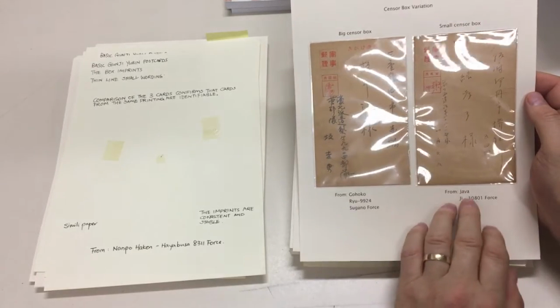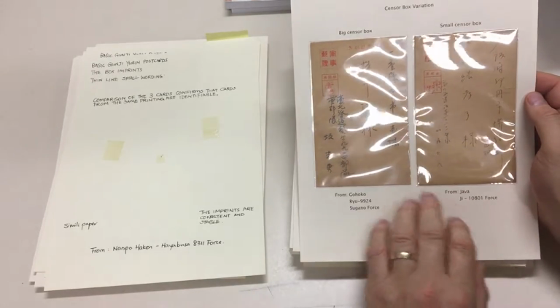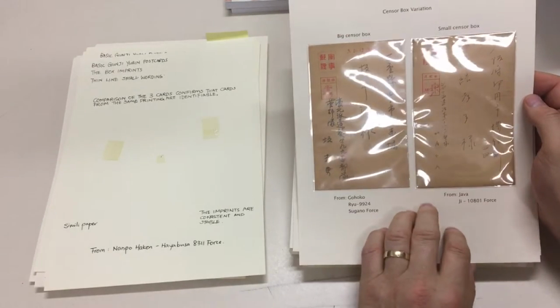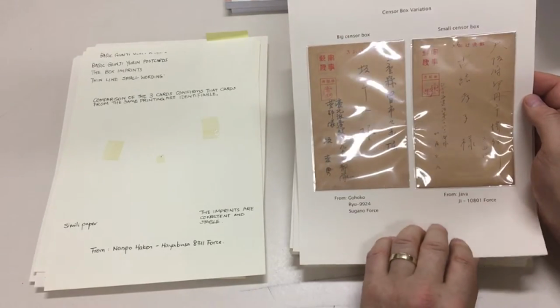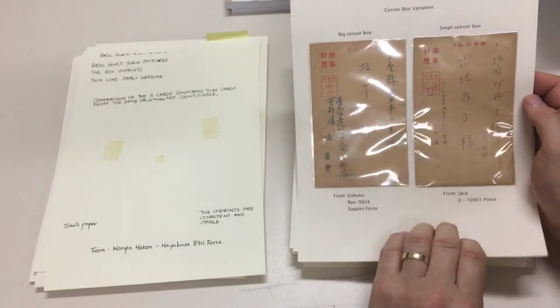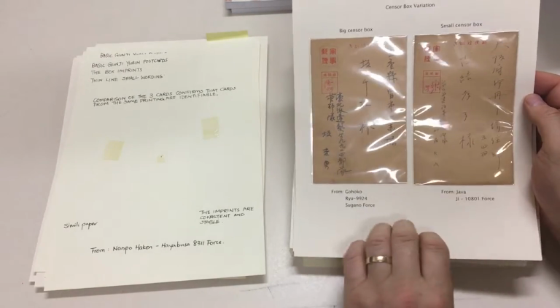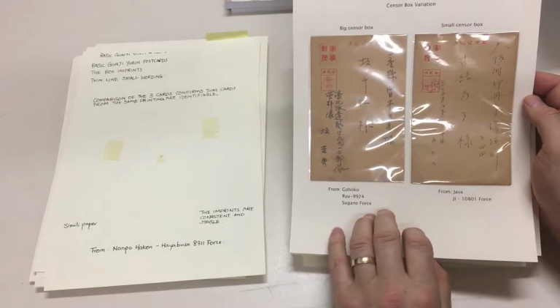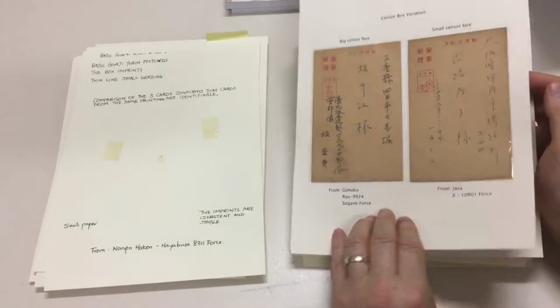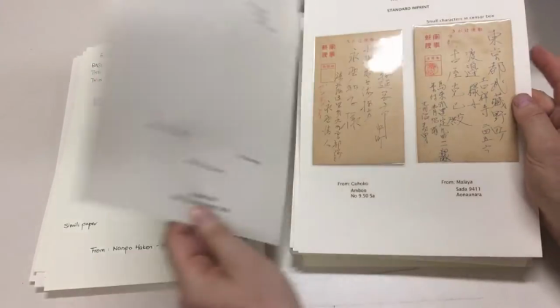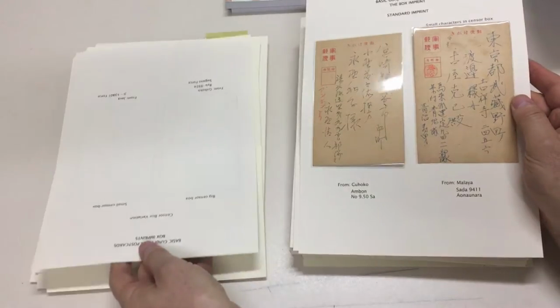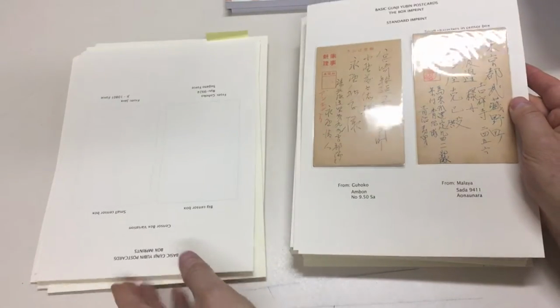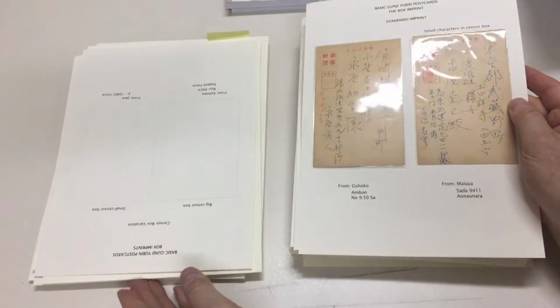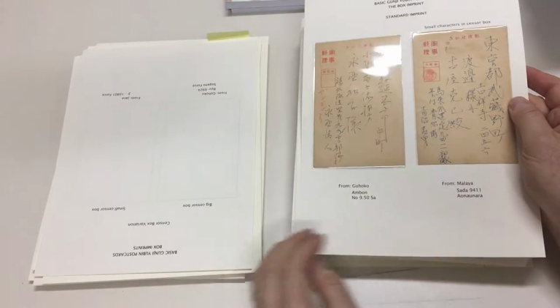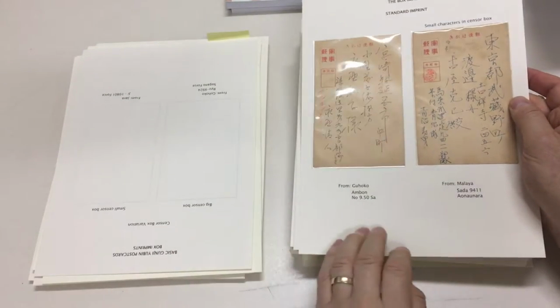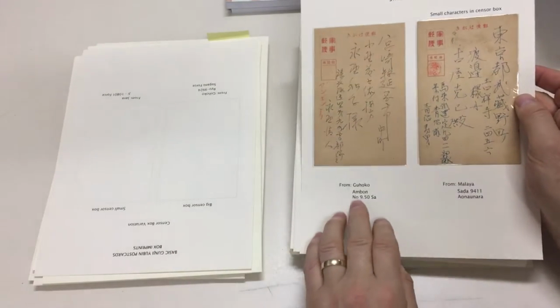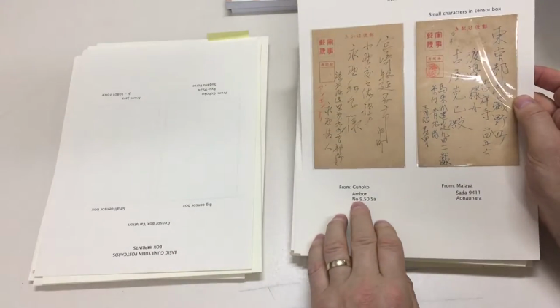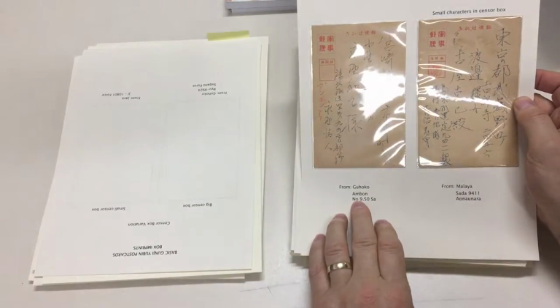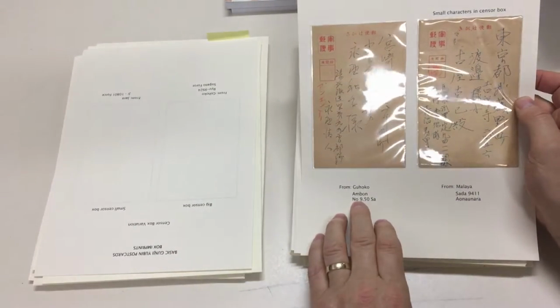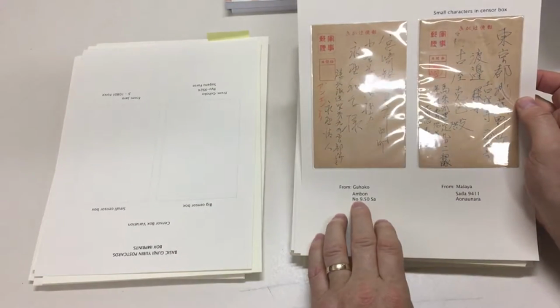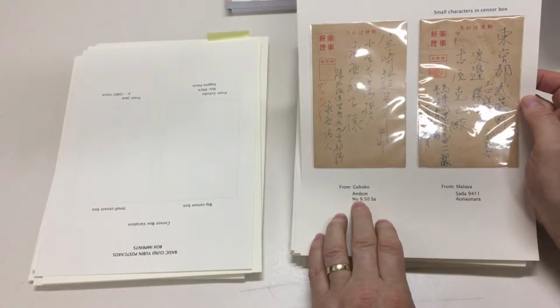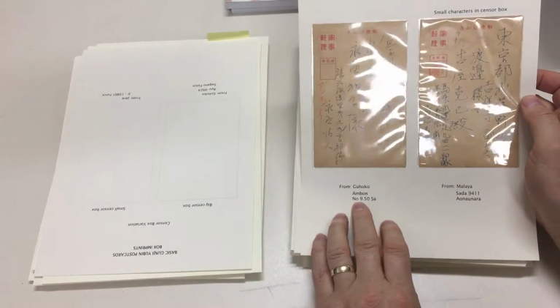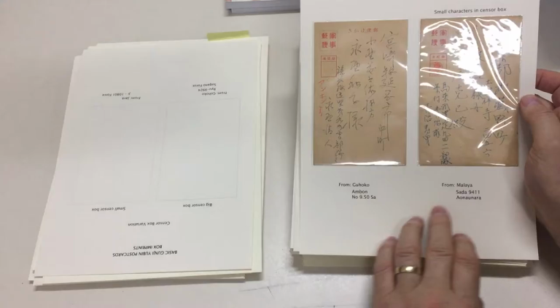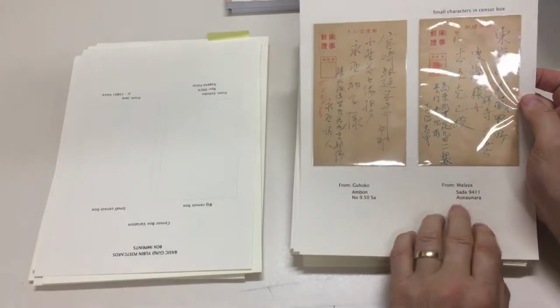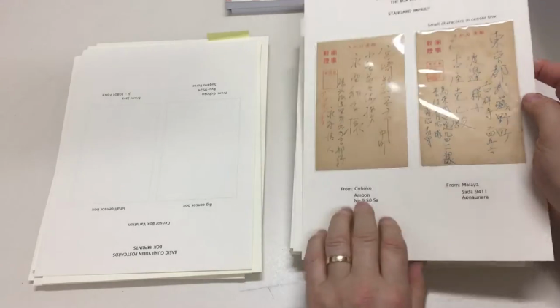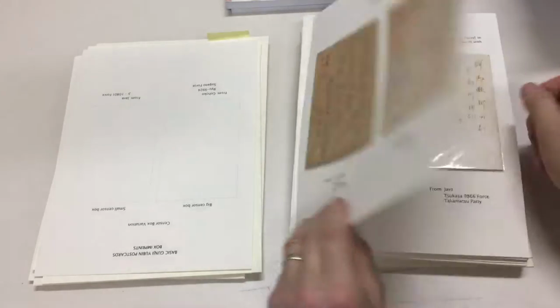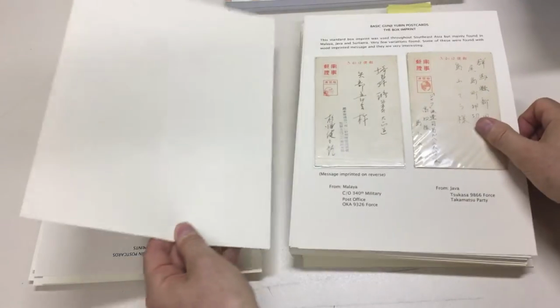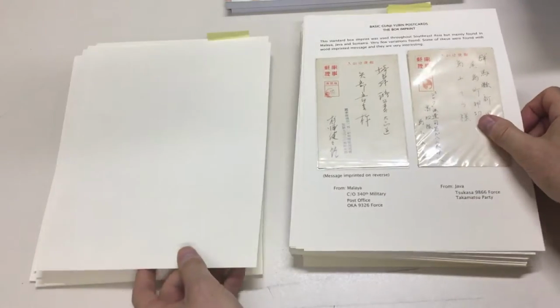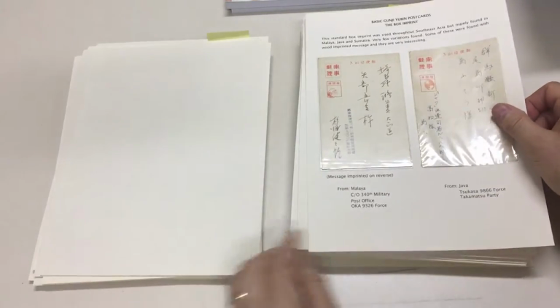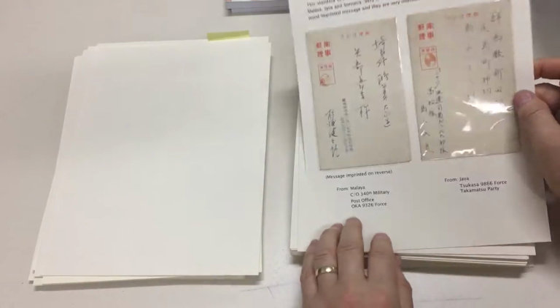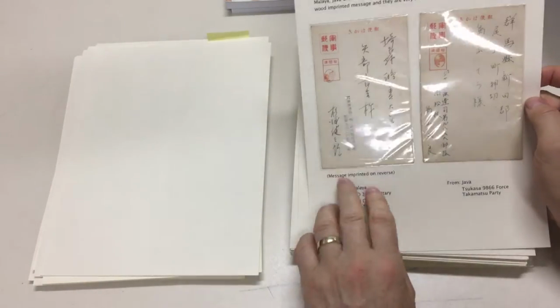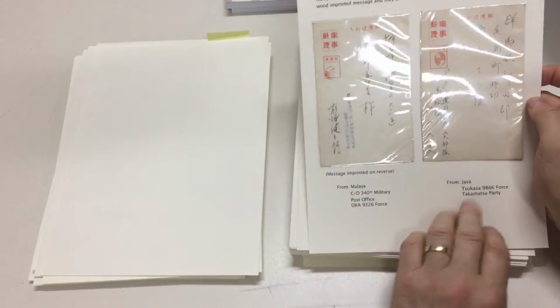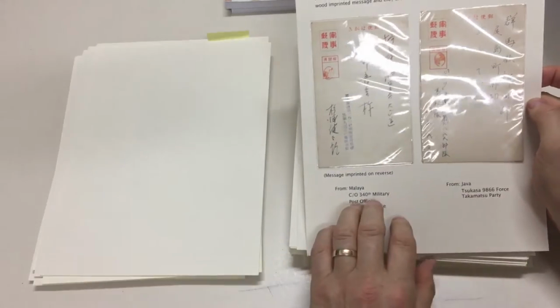This one from Java, Ji10801 force. Gohoko on Ambon — it must be pretty scarce. Malaya, Malaya, Java.